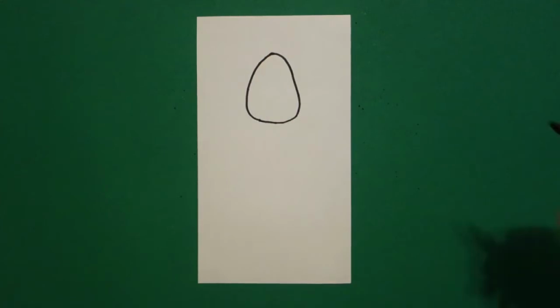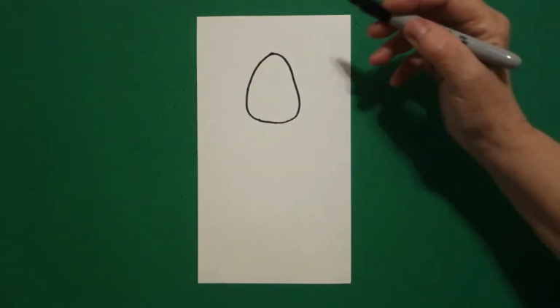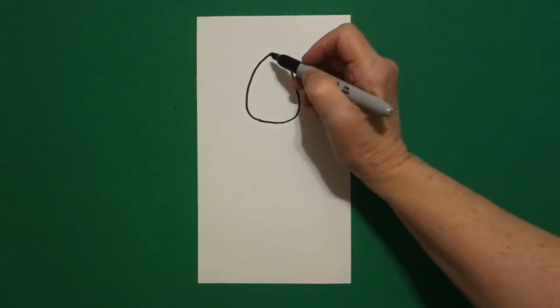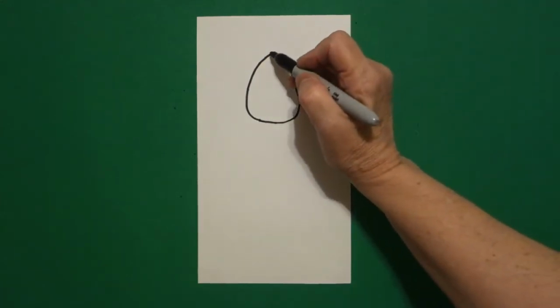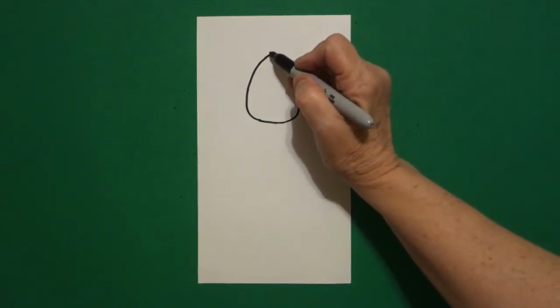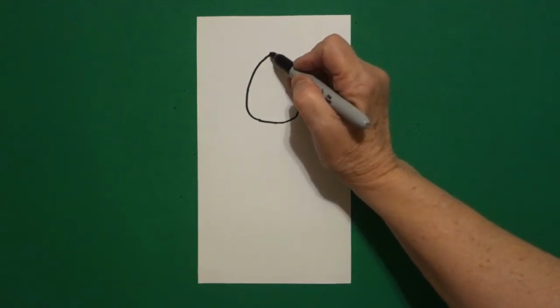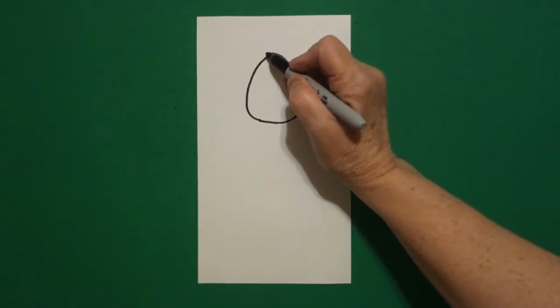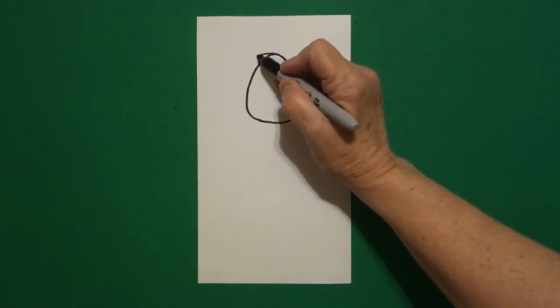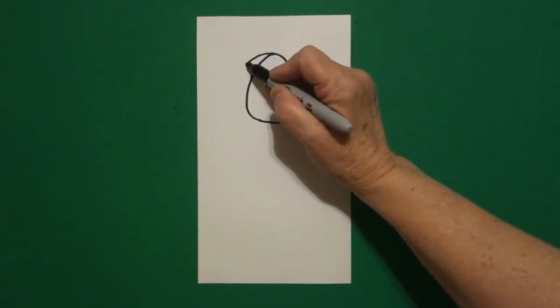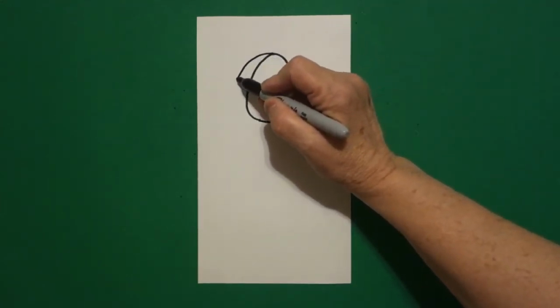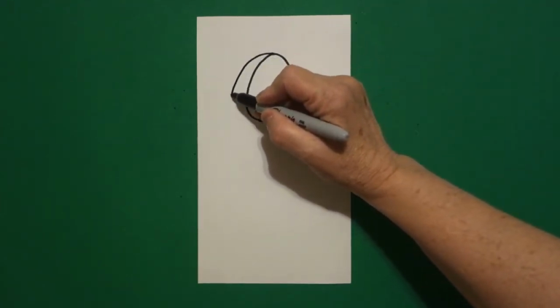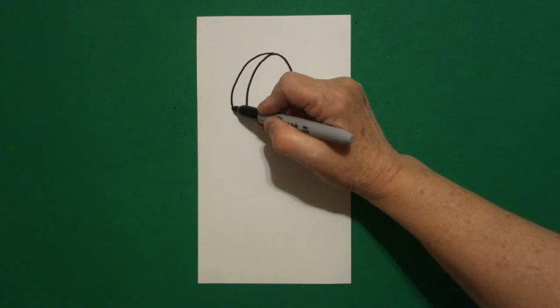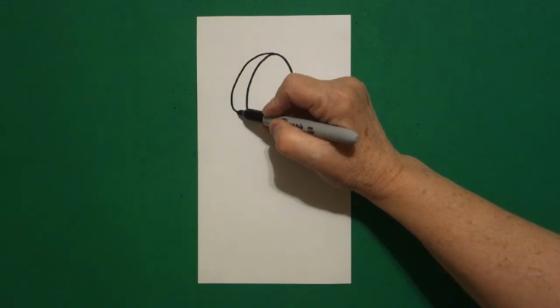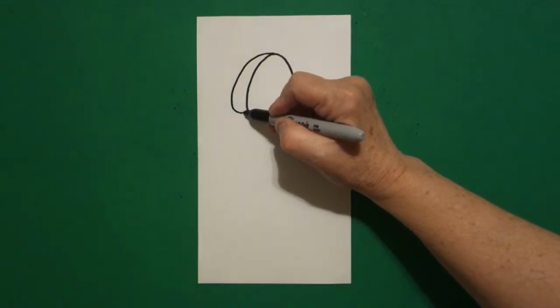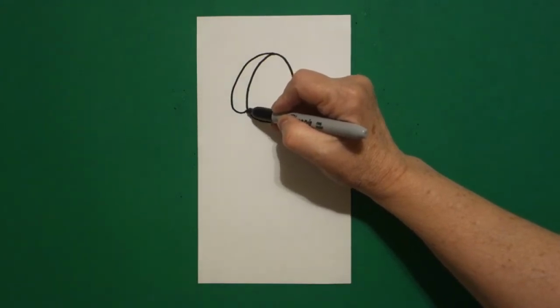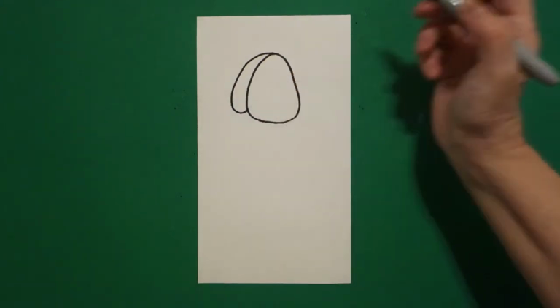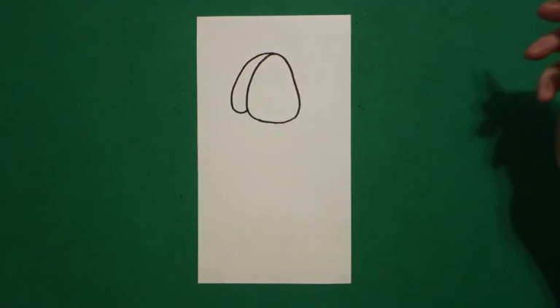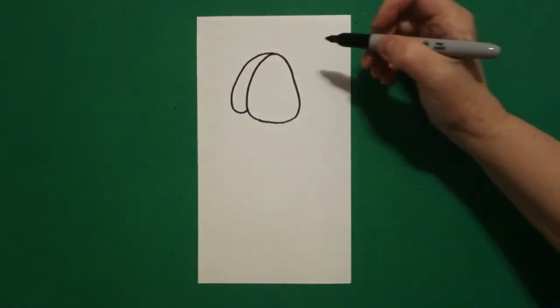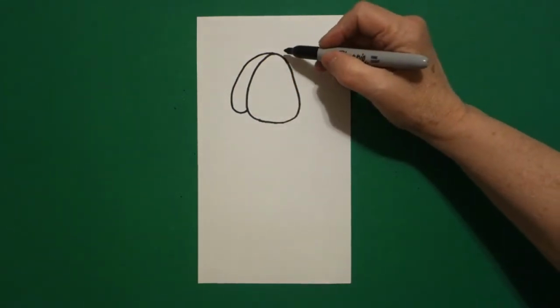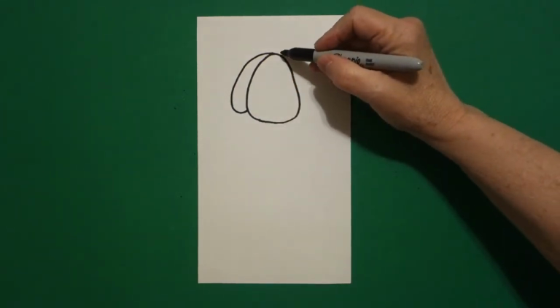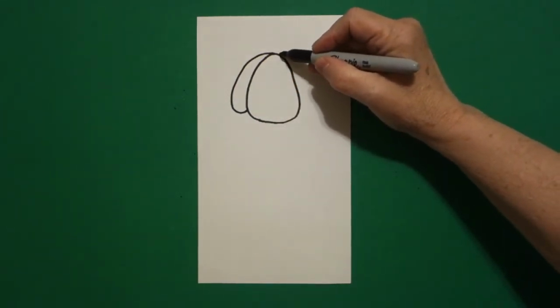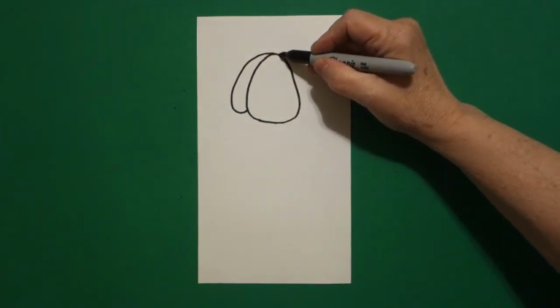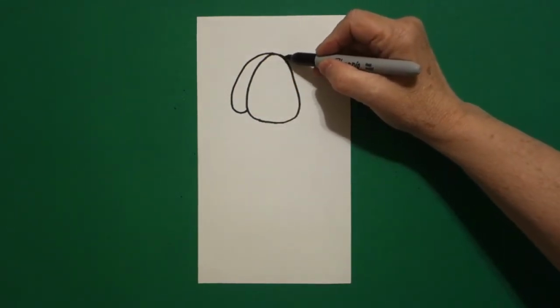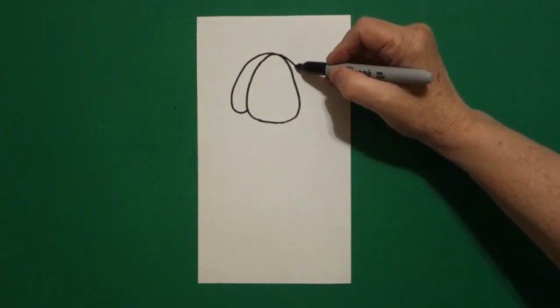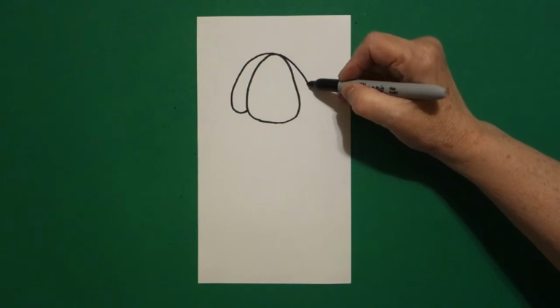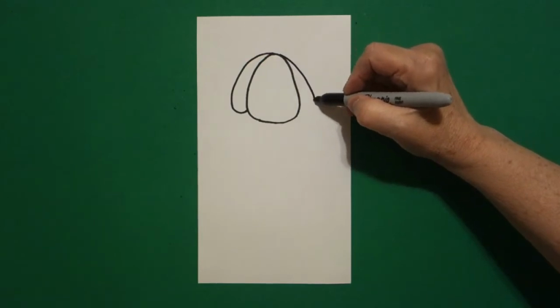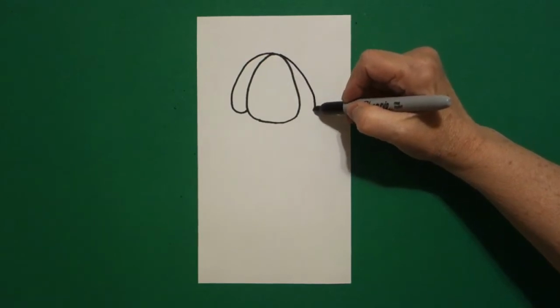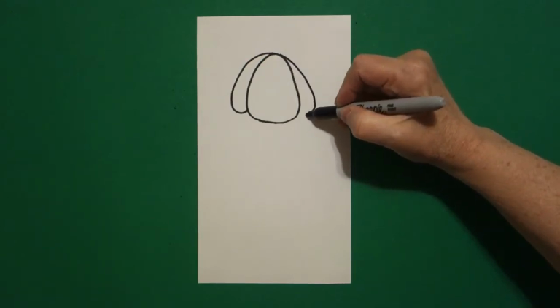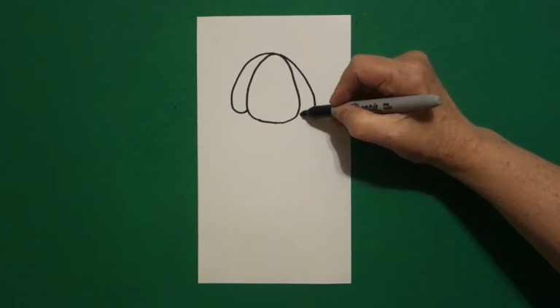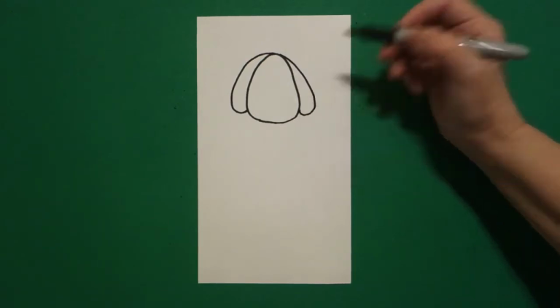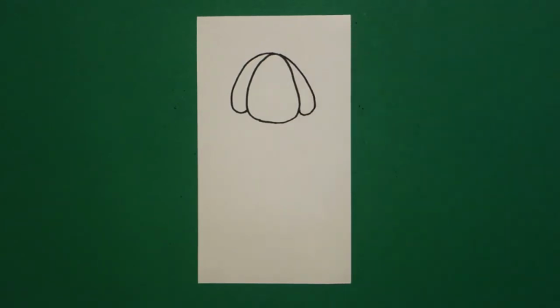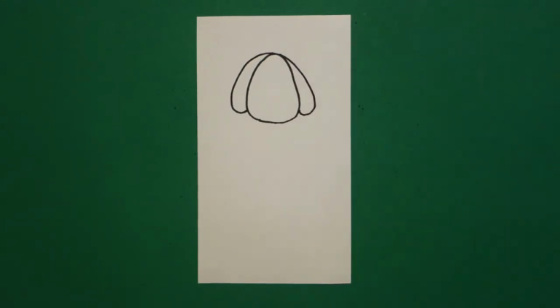I come back up here on the left and I draw a curved line out, in, connect. Come back to the right, curved line out, in, connect.